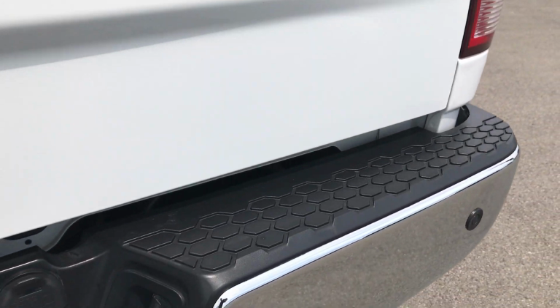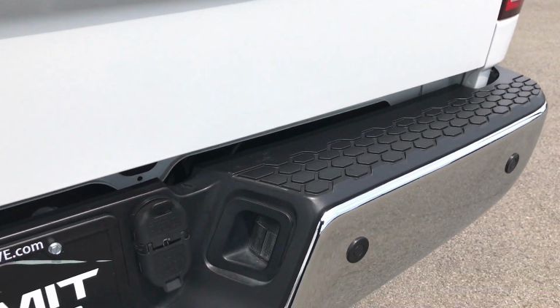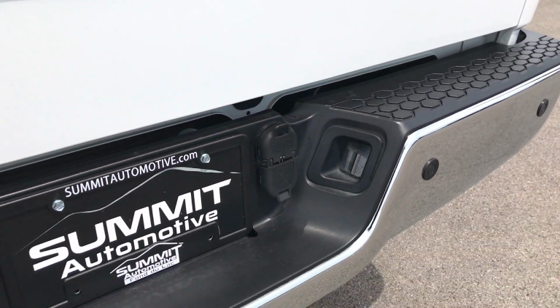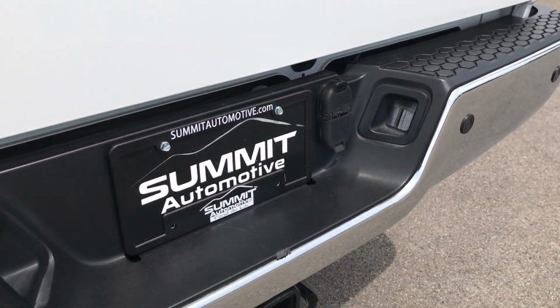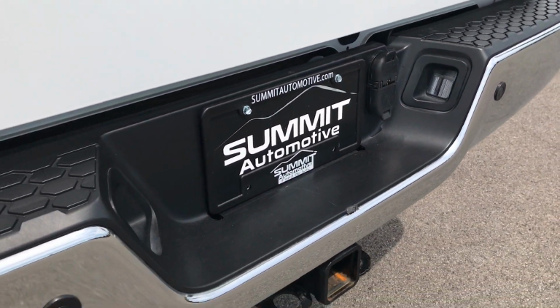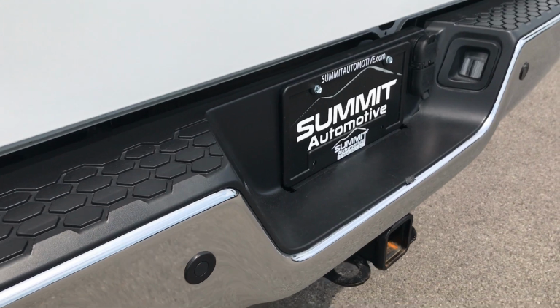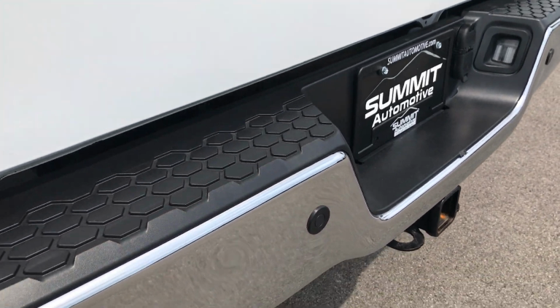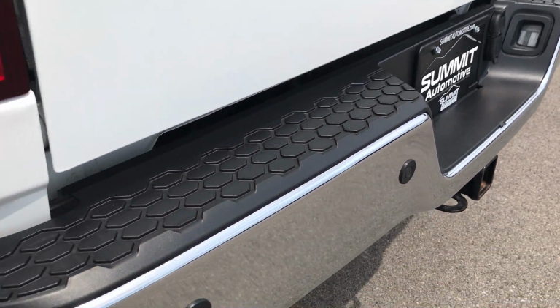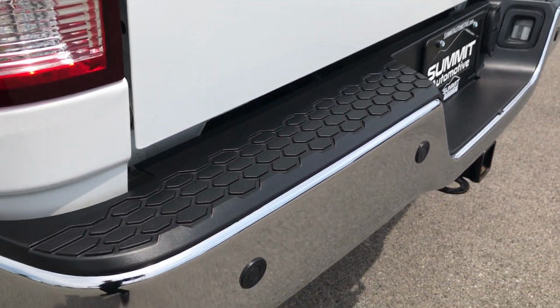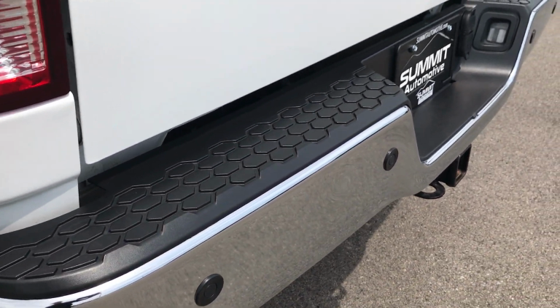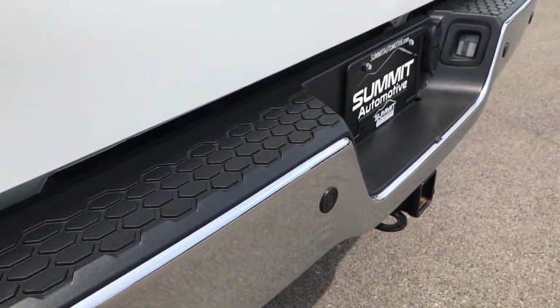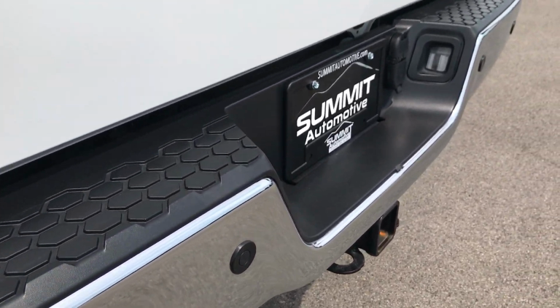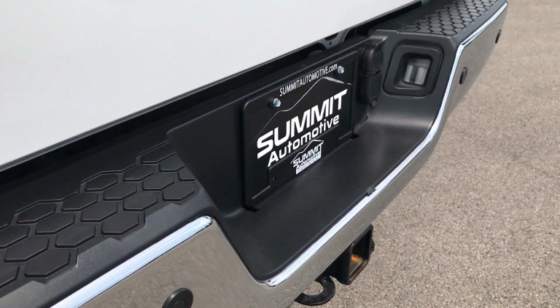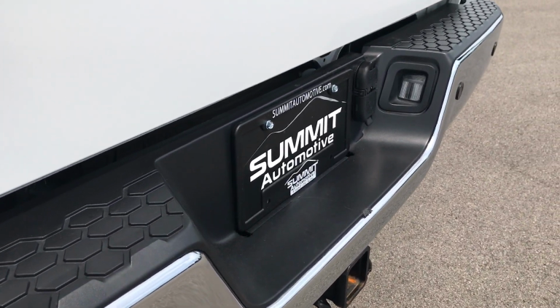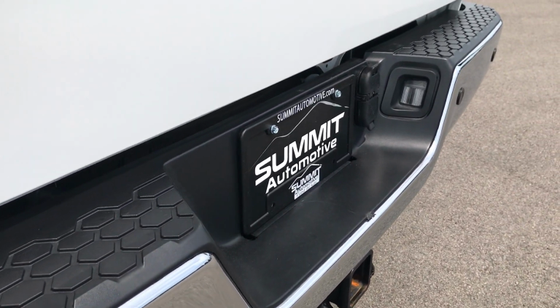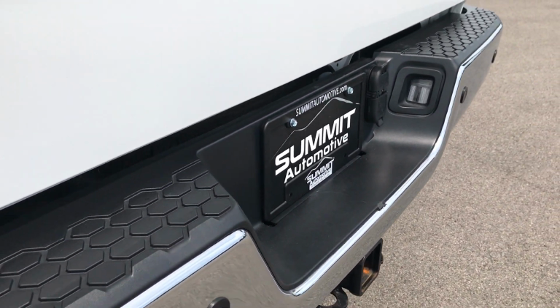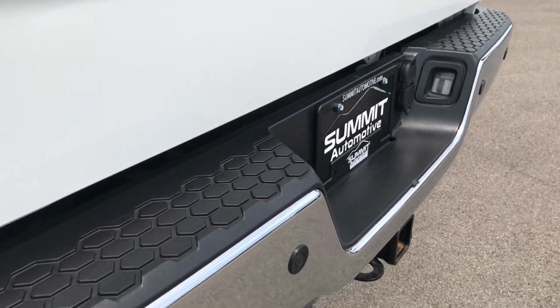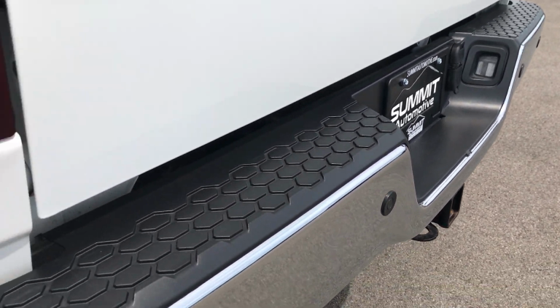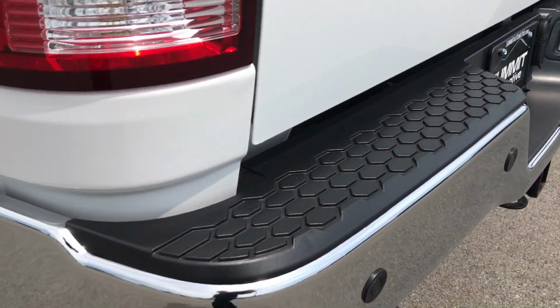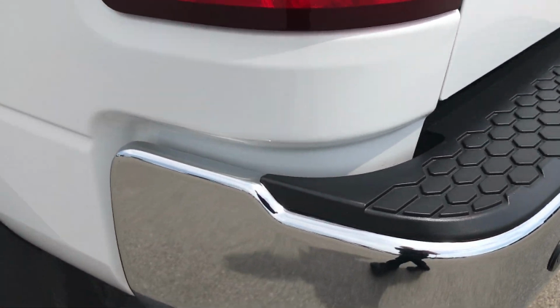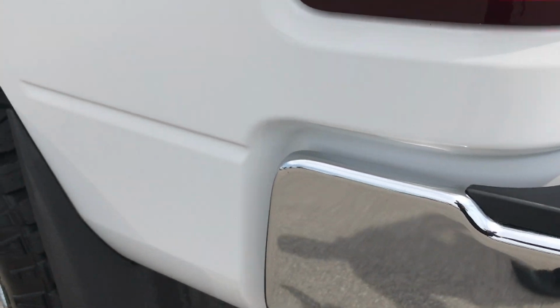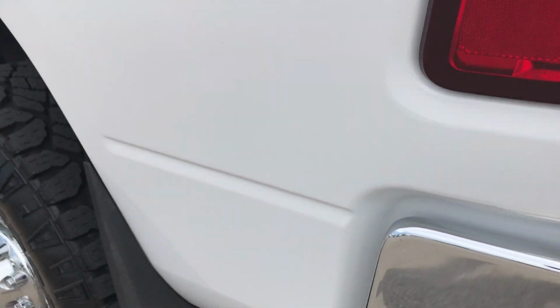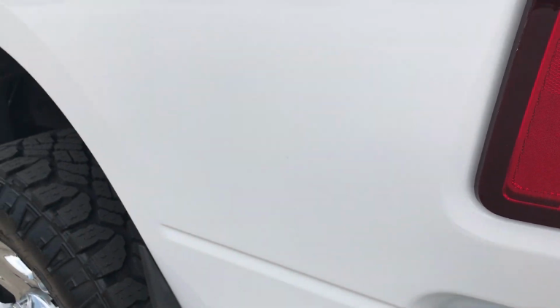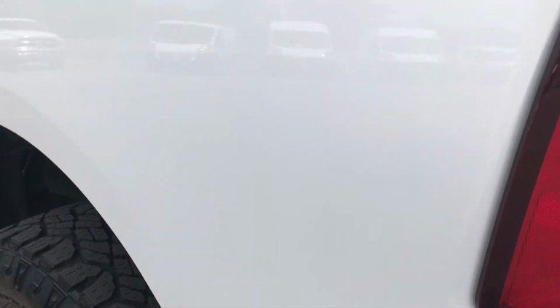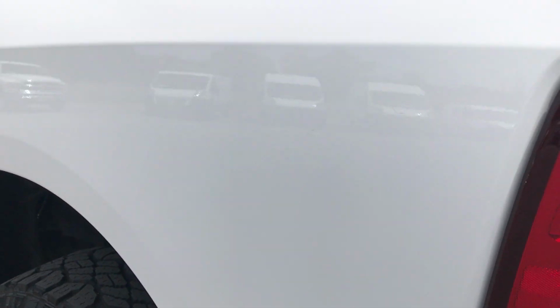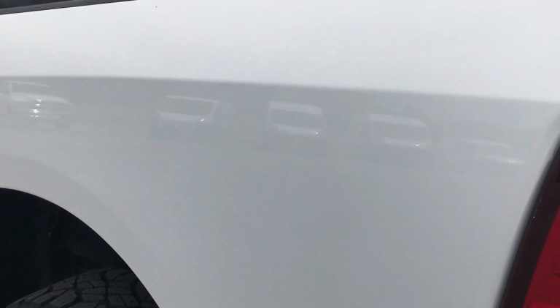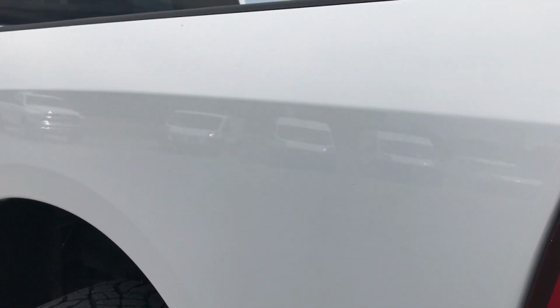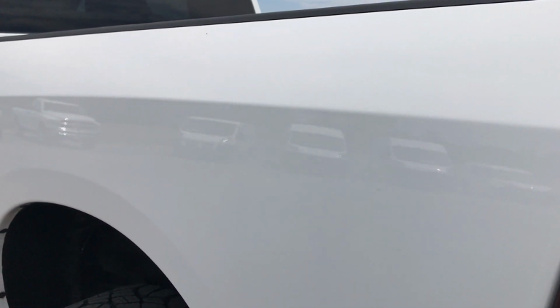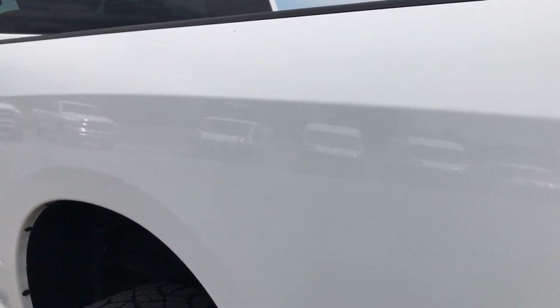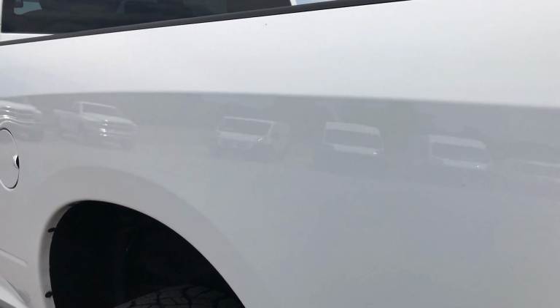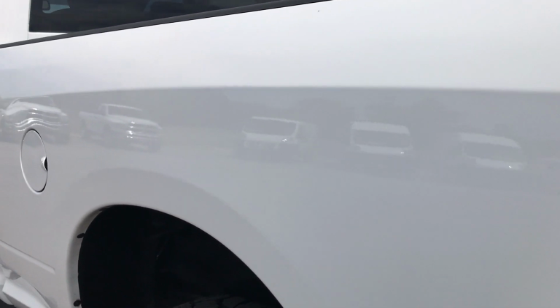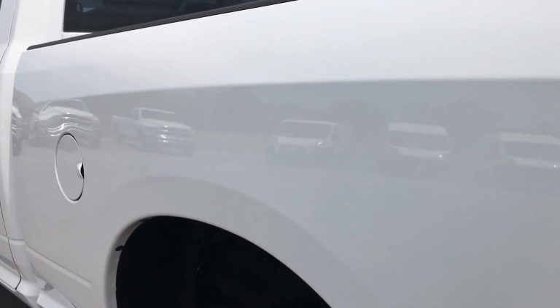The backup sensors are in nice condition and the bumper is in real nice condition. Down this side of the truck, it's just as clean as the passenger side.